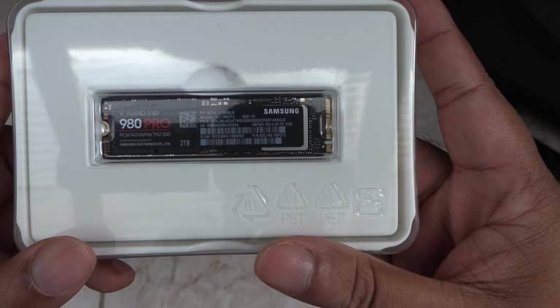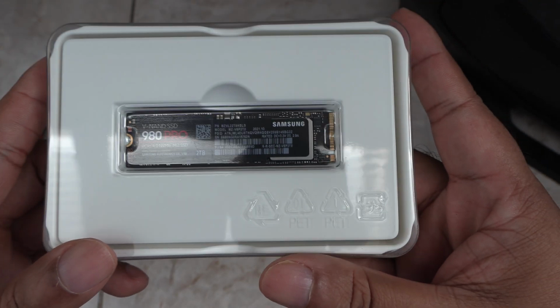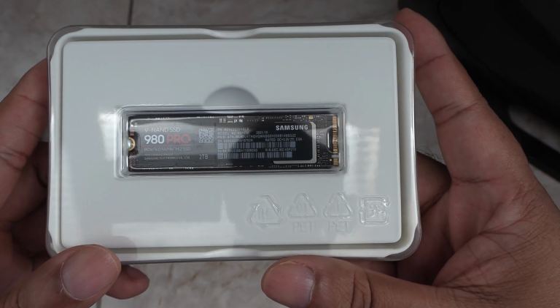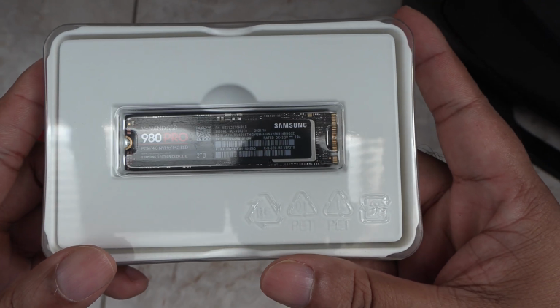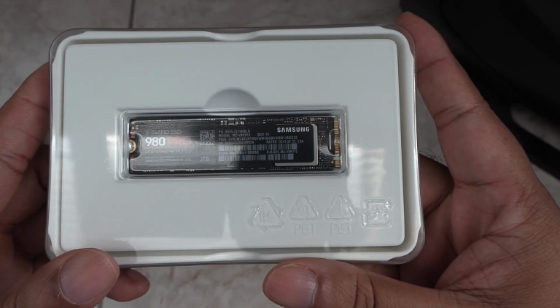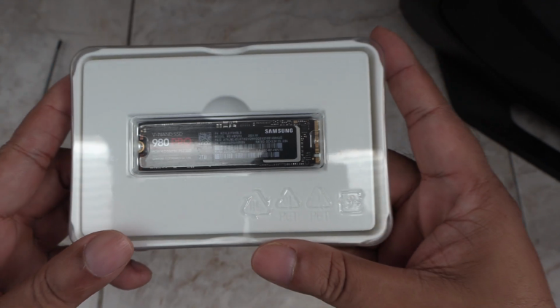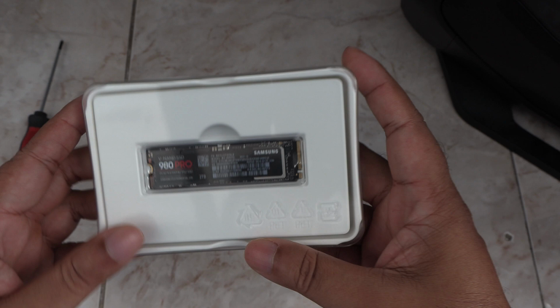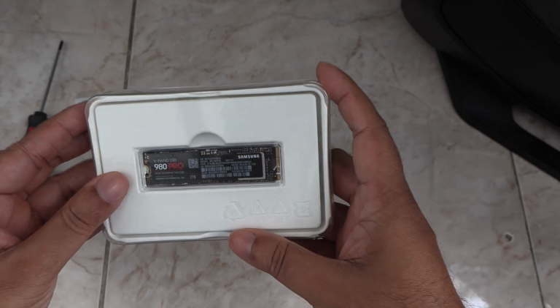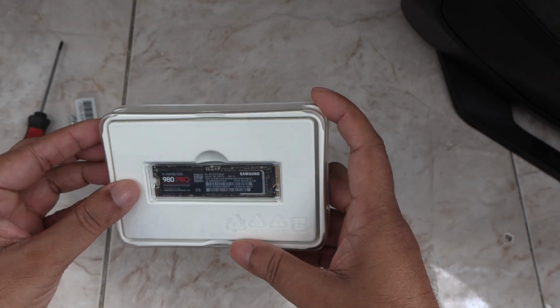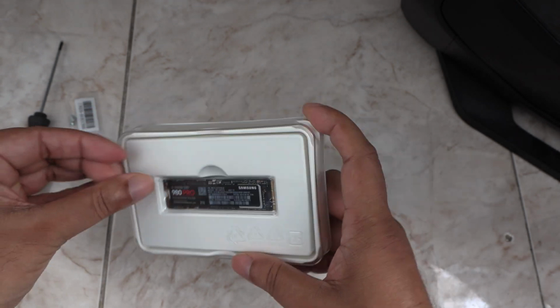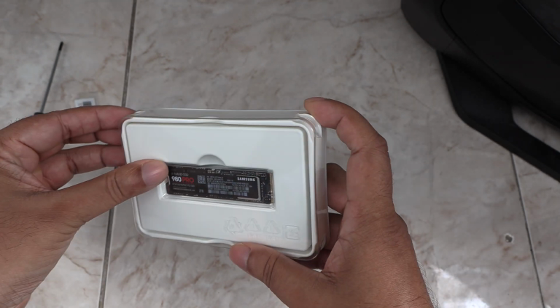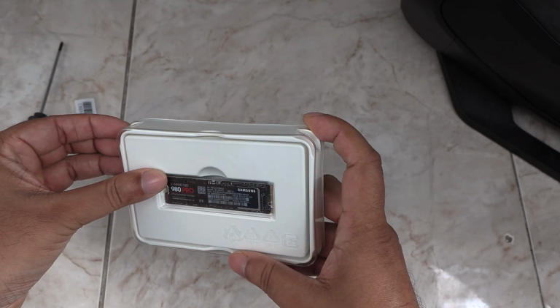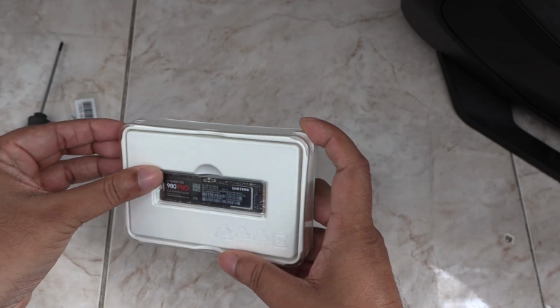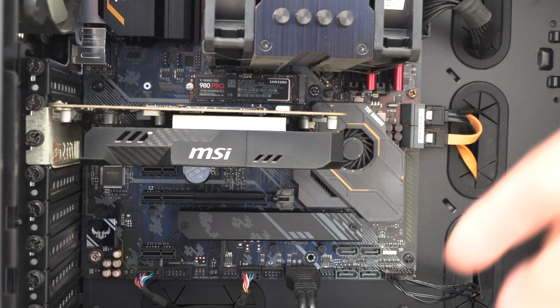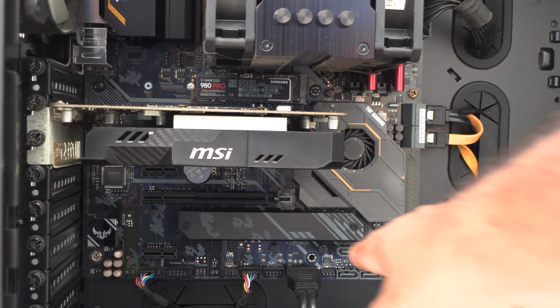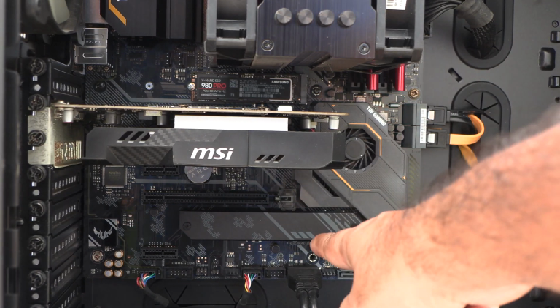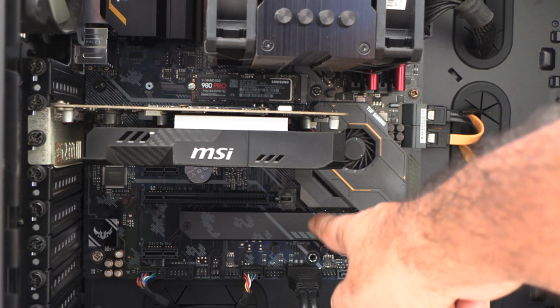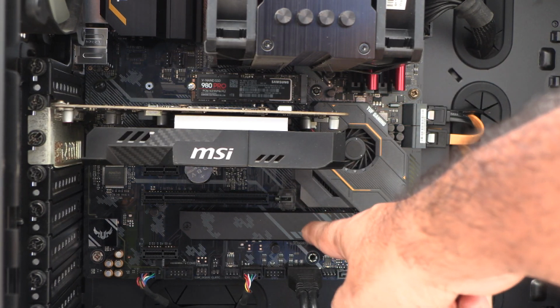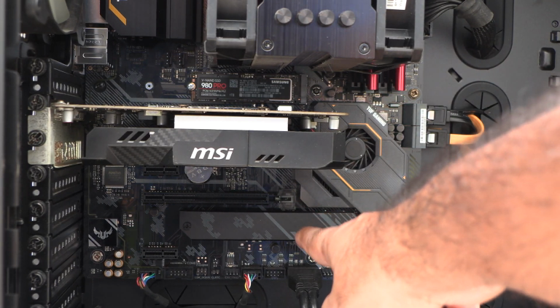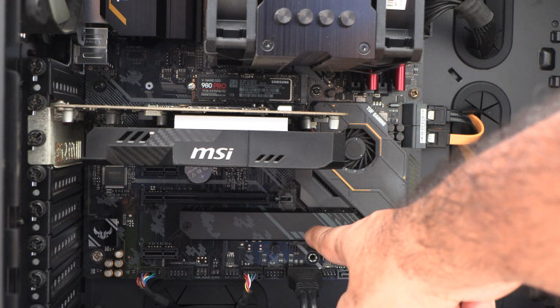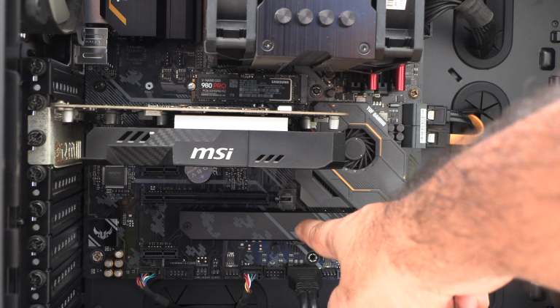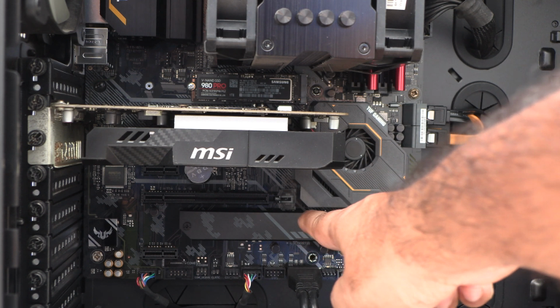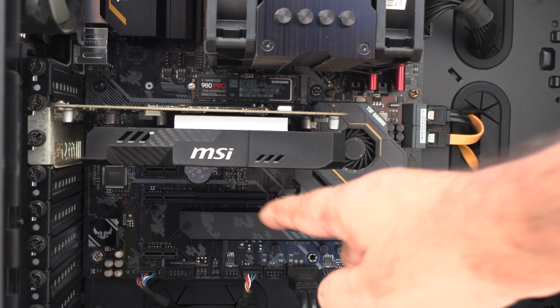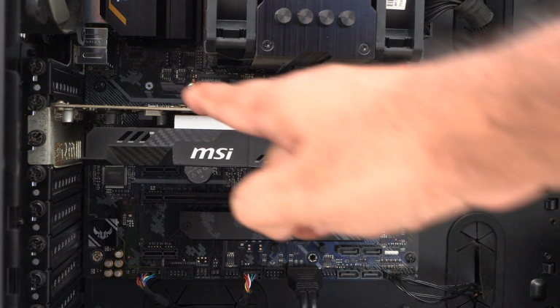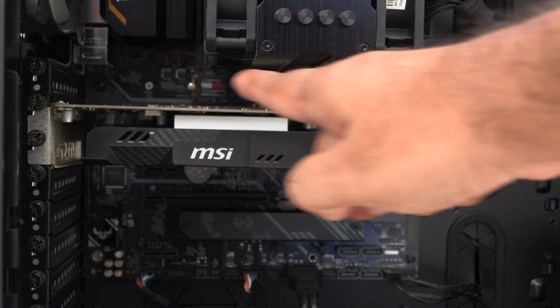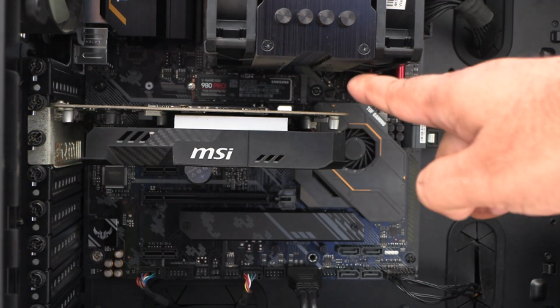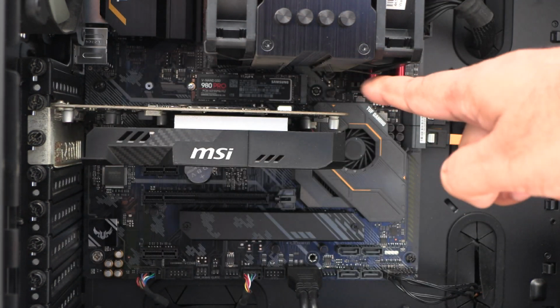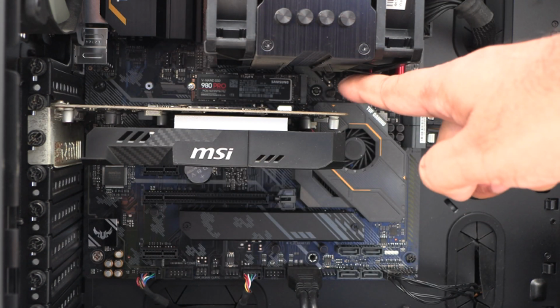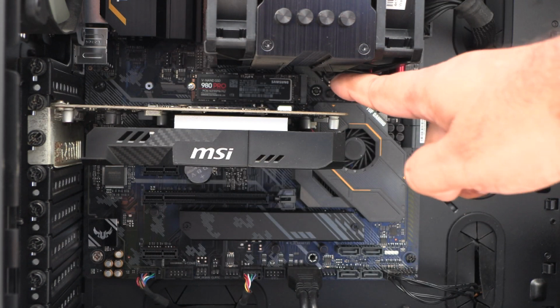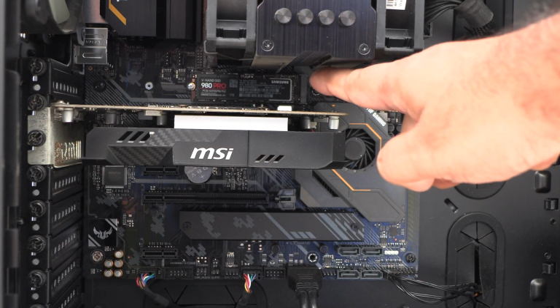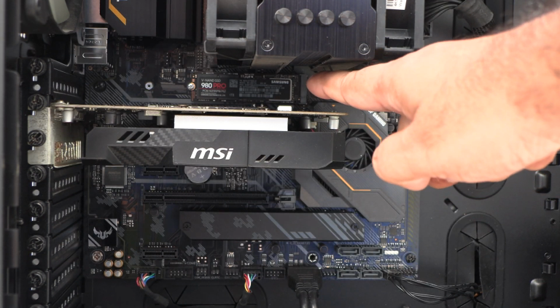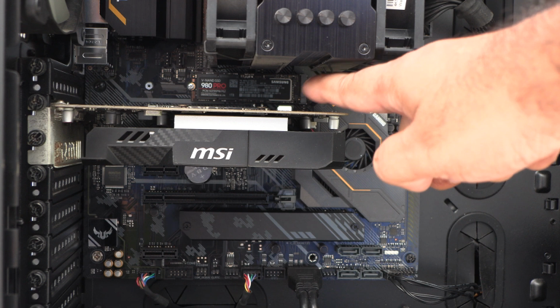And here it is. I'll be installing this on the second M.2 slot on my Asus TUF X470 motherboard, because as you can see the first slot already has another 980 Pro in it.